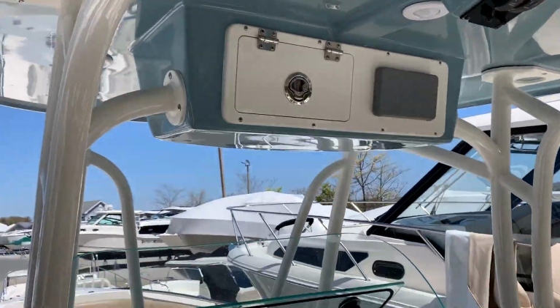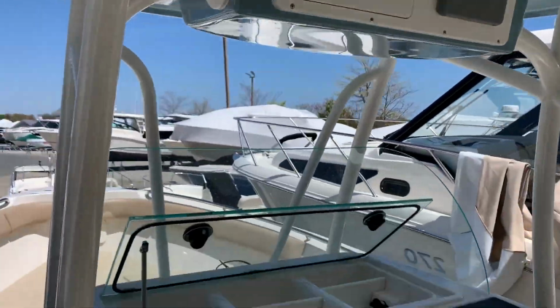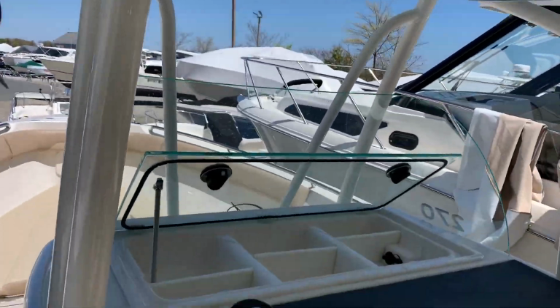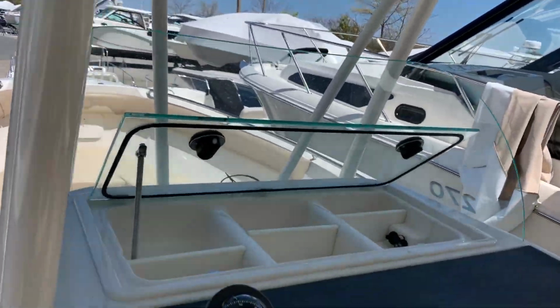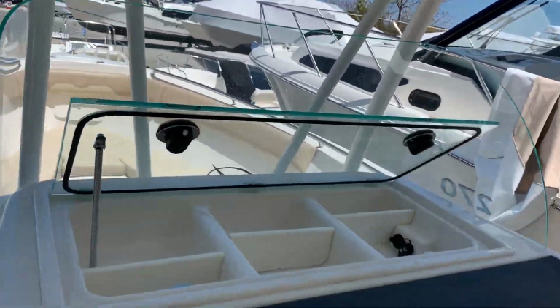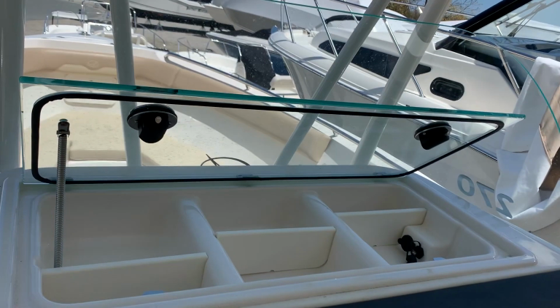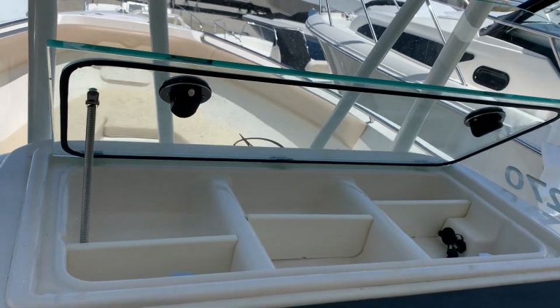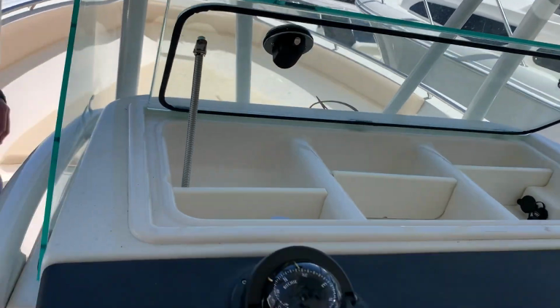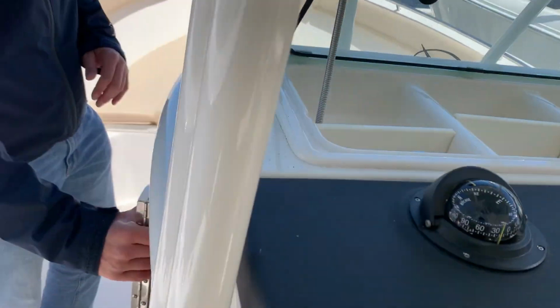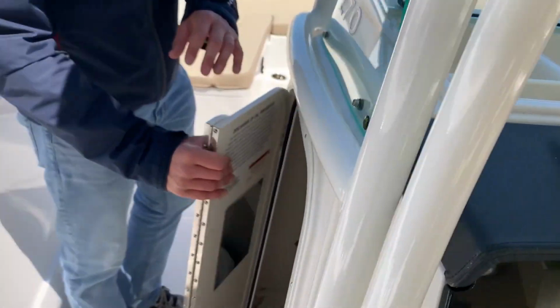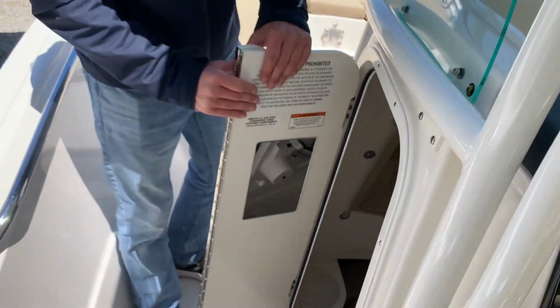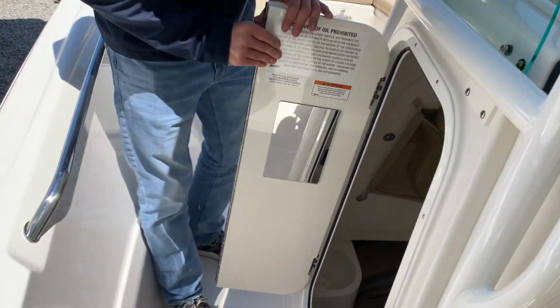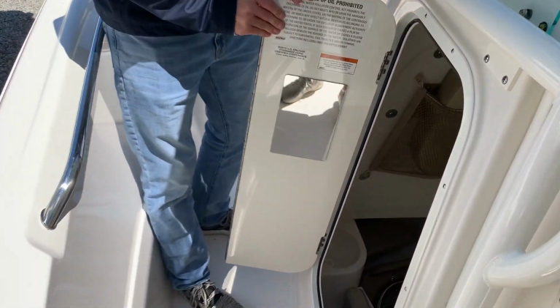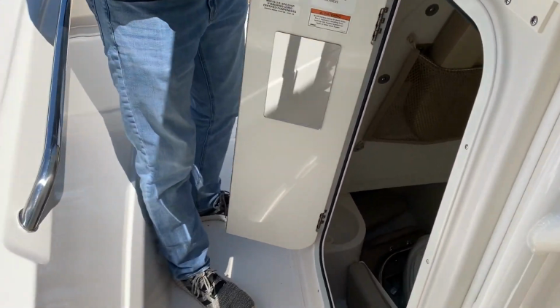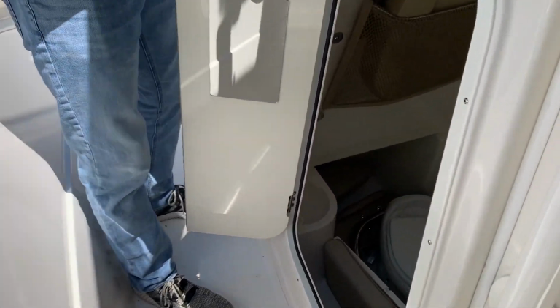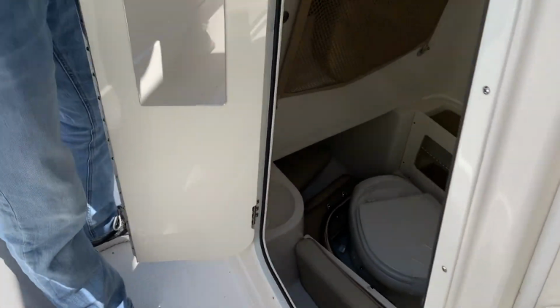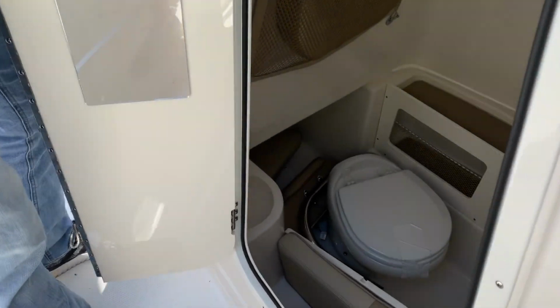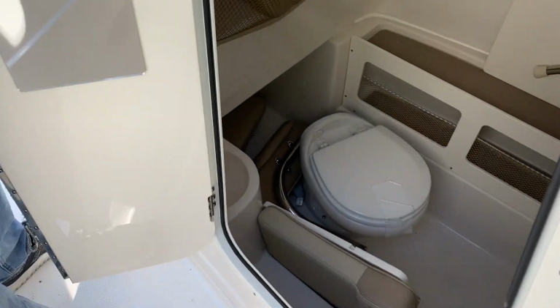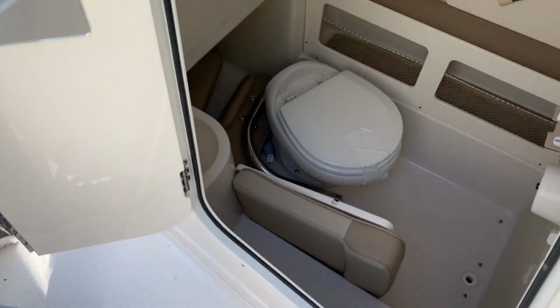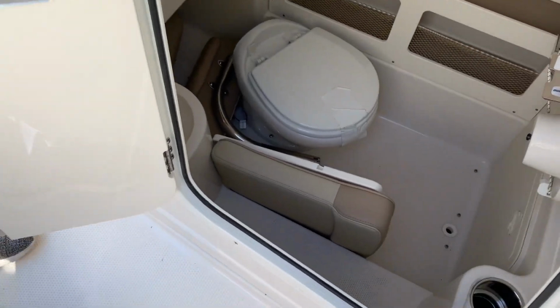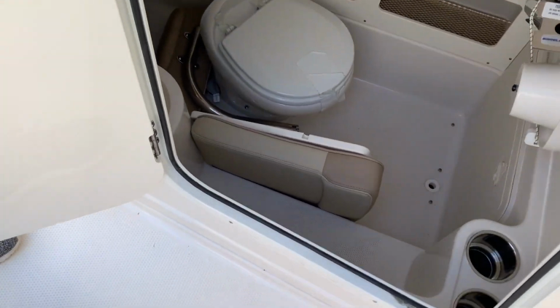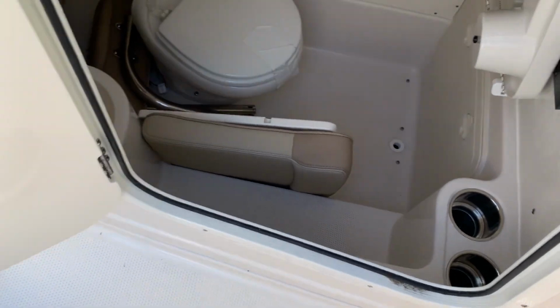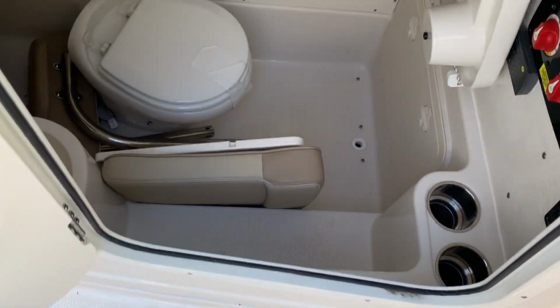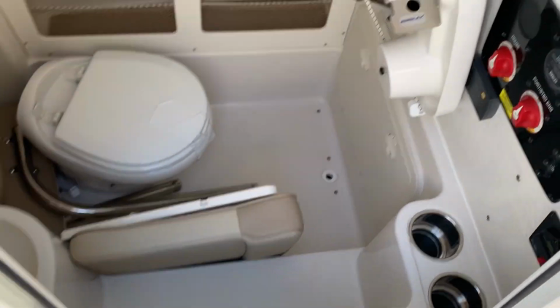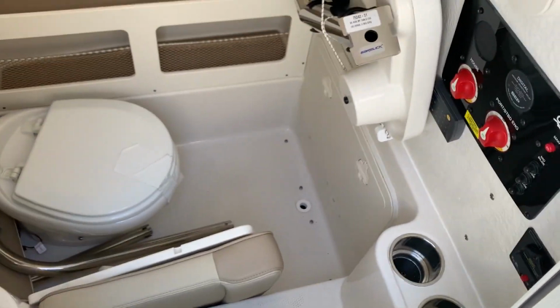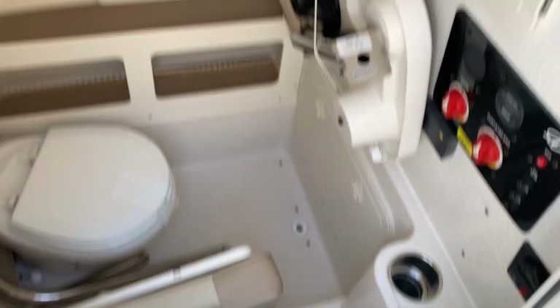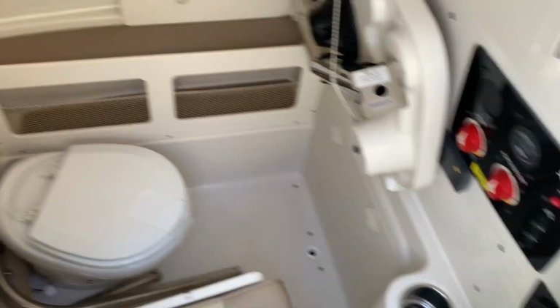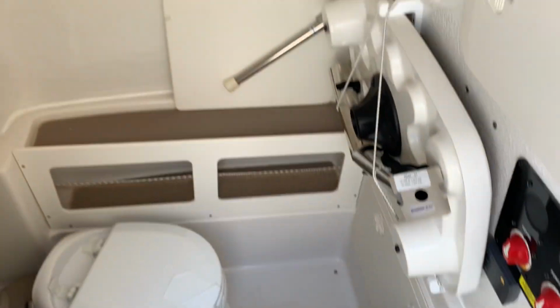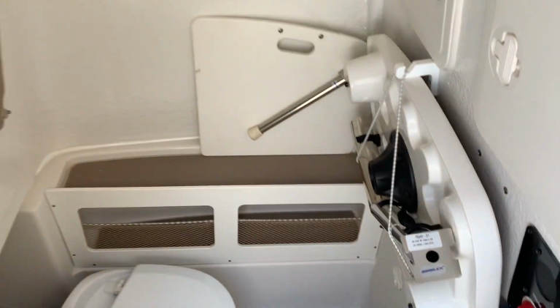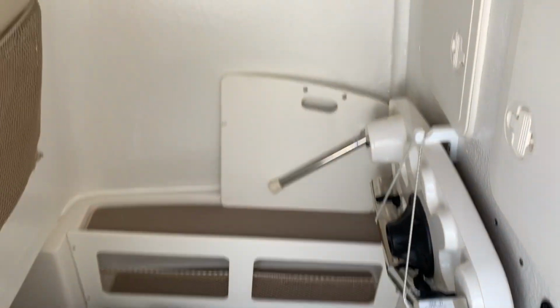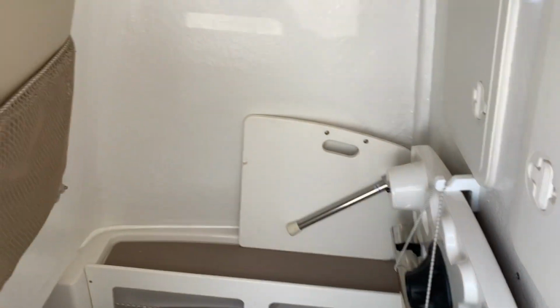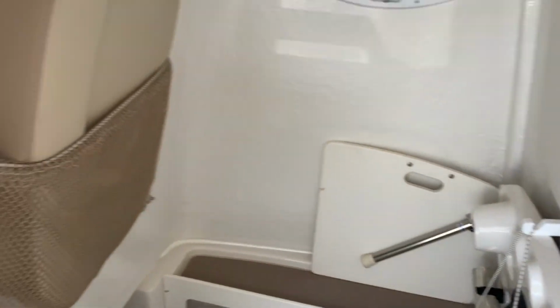Moving up, take a look at the inside of the console. You'll notice you have your head, along with plenty of storage space — a good place to stow away that bow table.